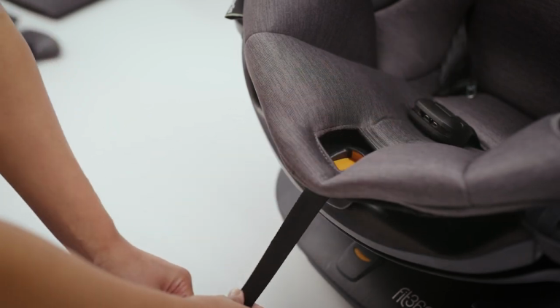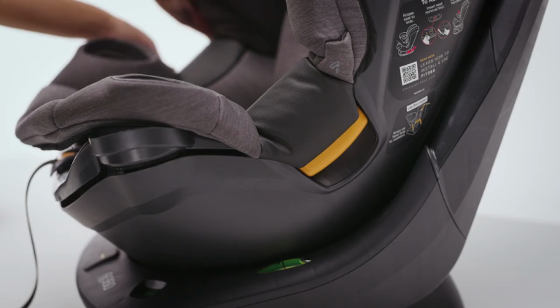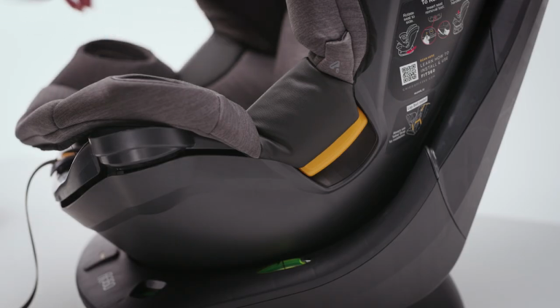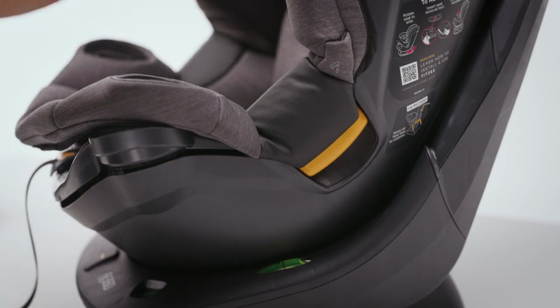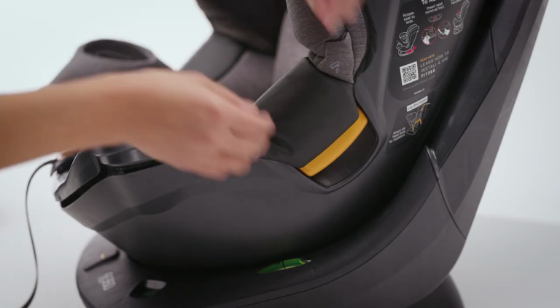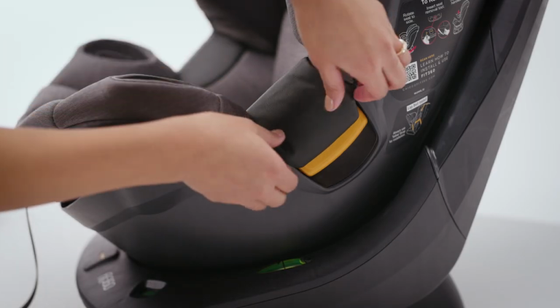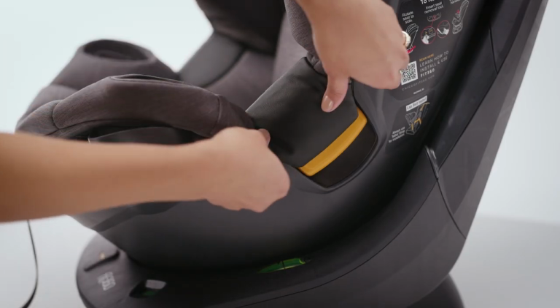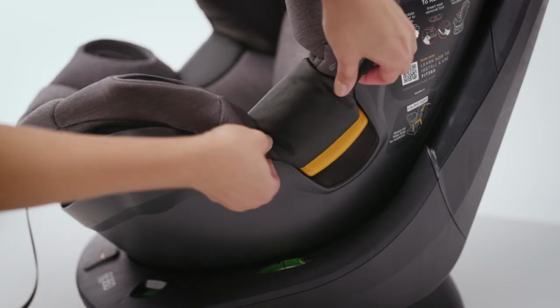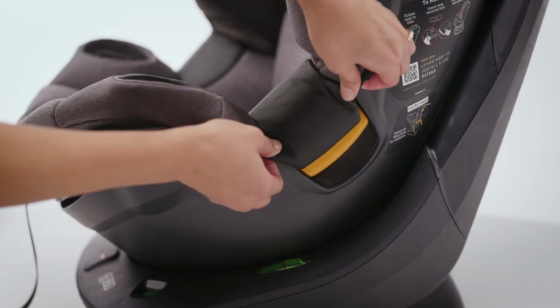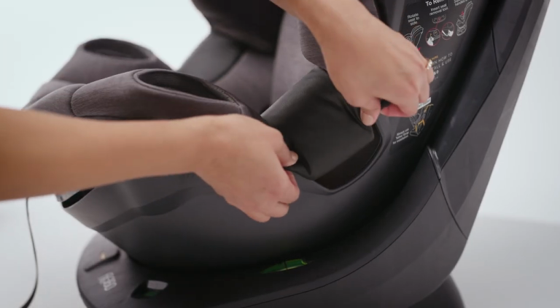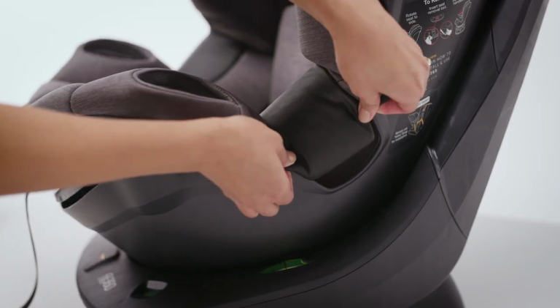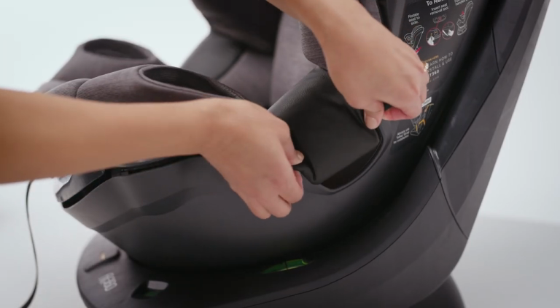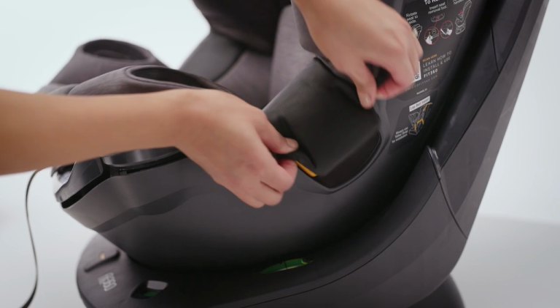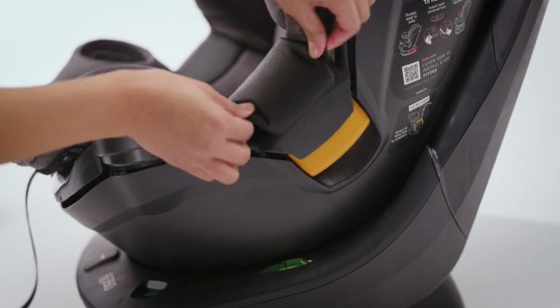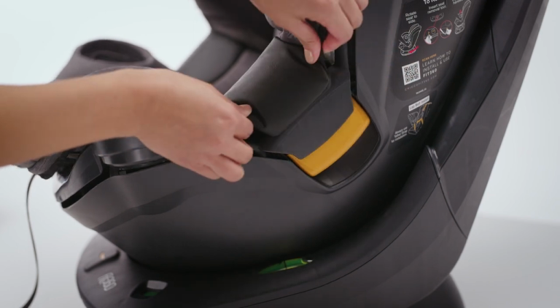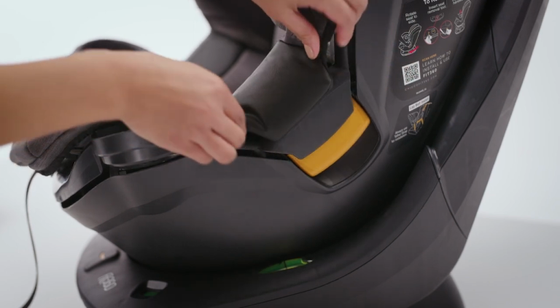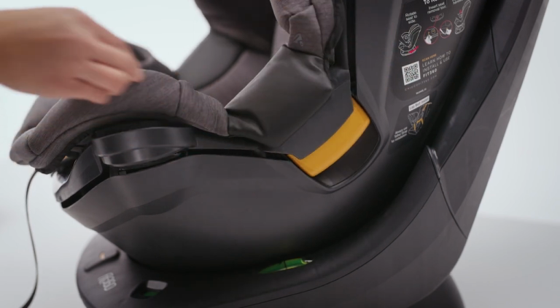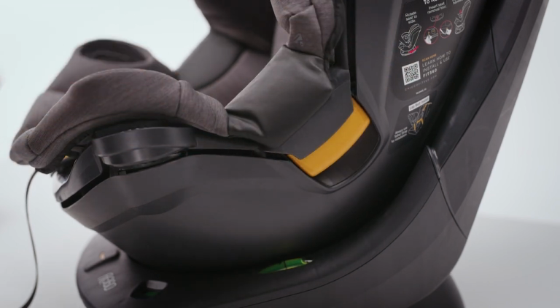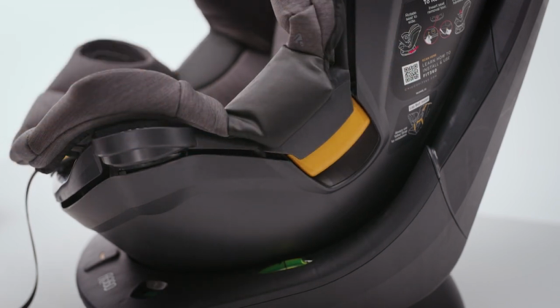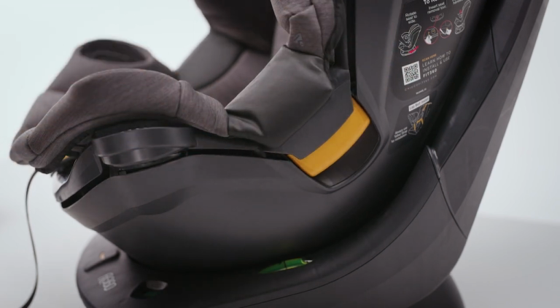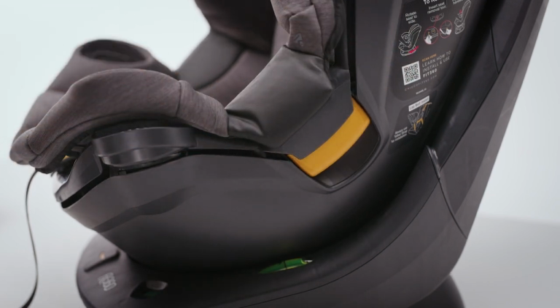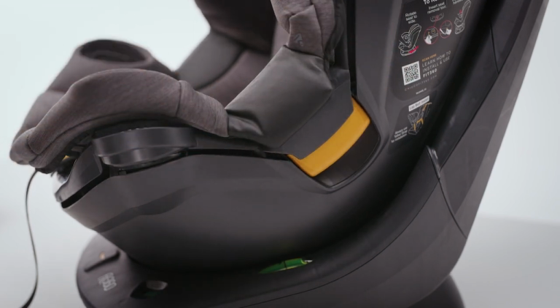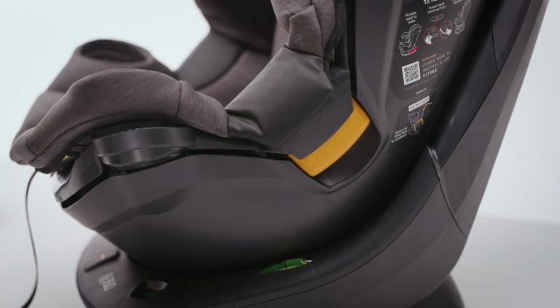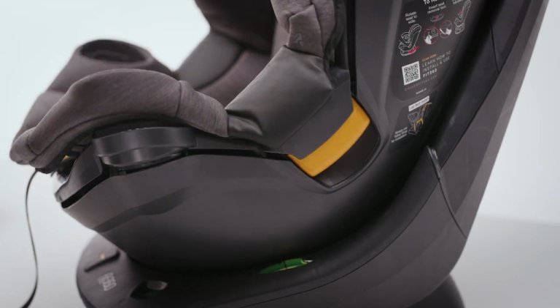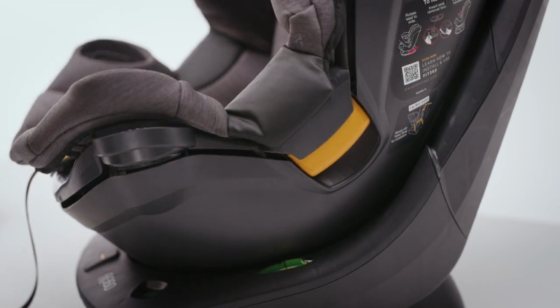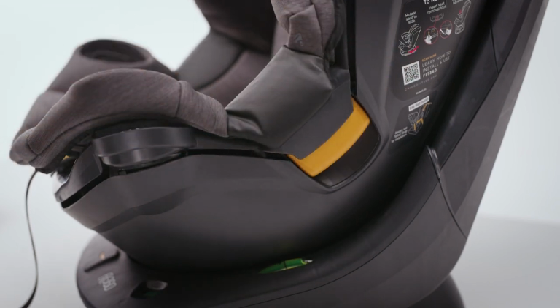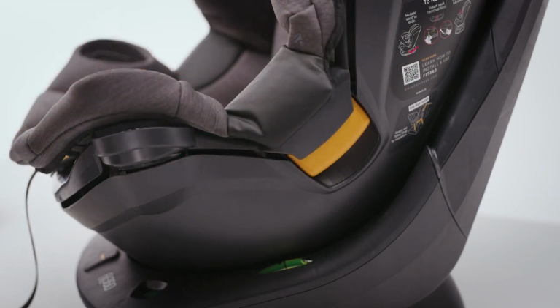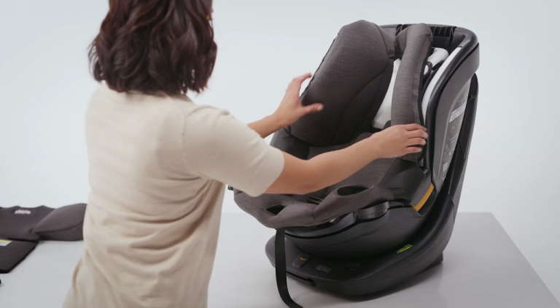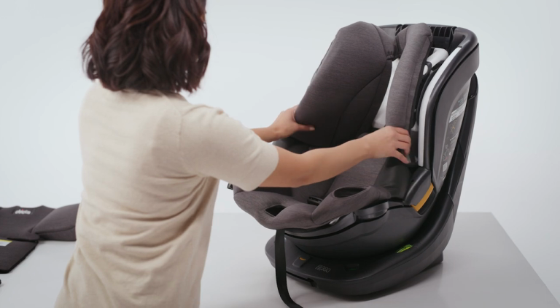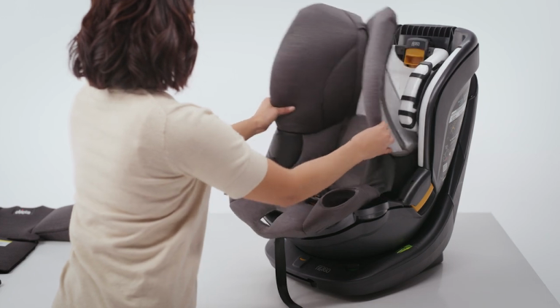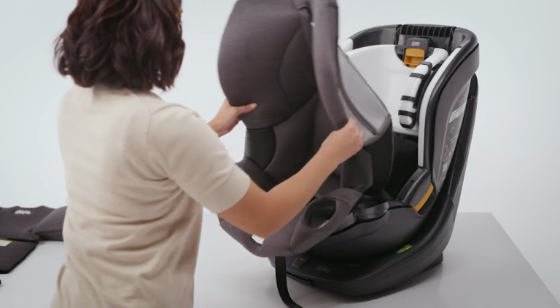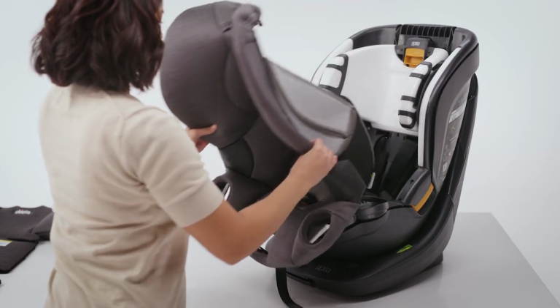At both sides of the seat frame, pull down the edge of the seat padding. Then guide the padding off and around the frame above the seat release handle. Remove the seat pad.